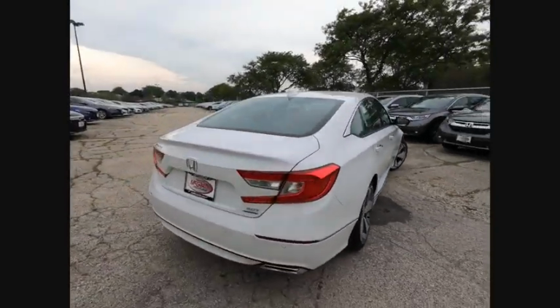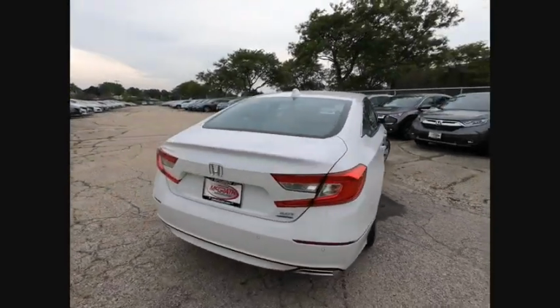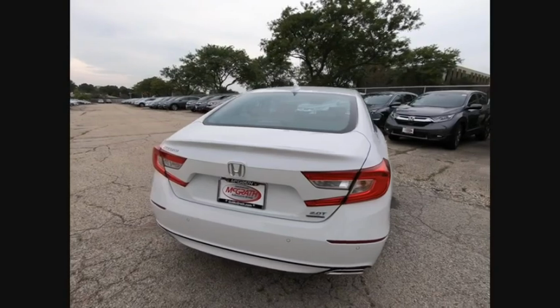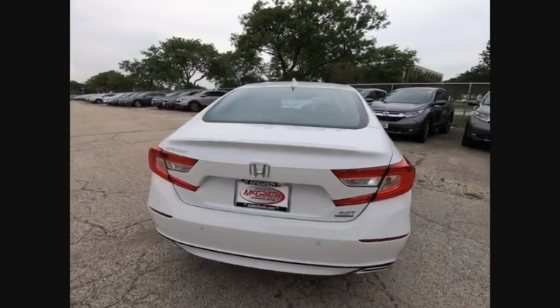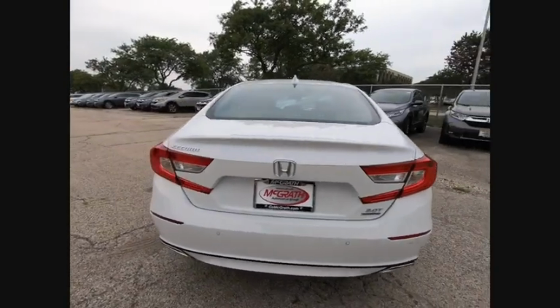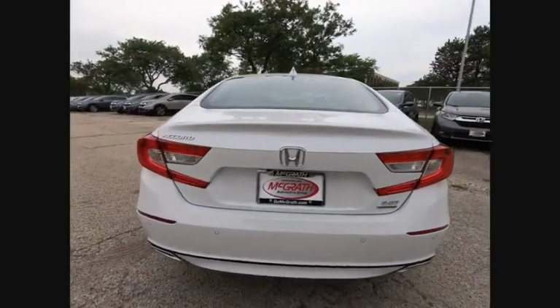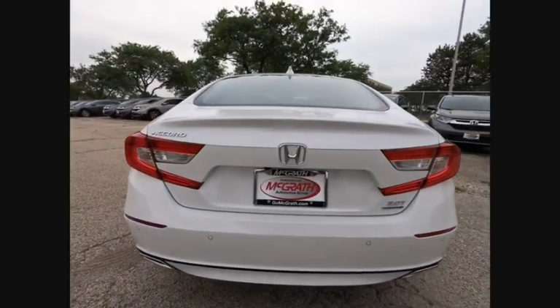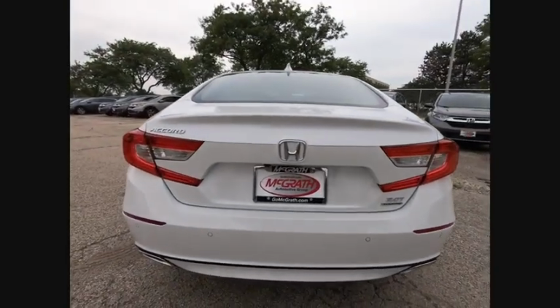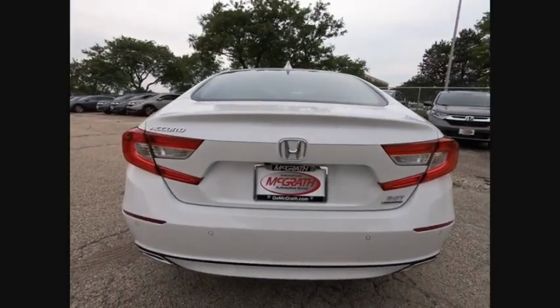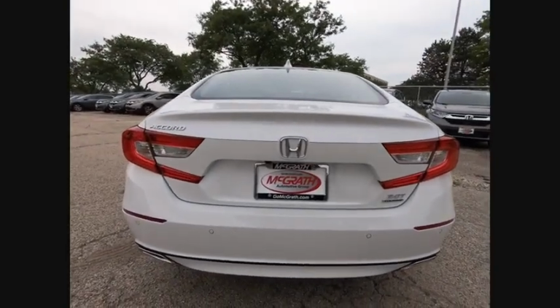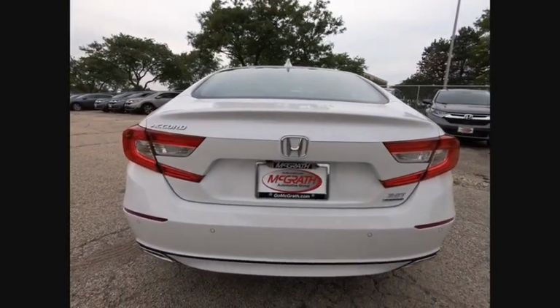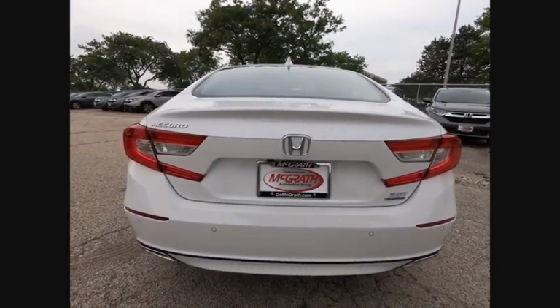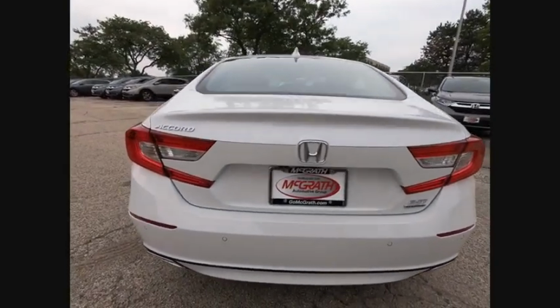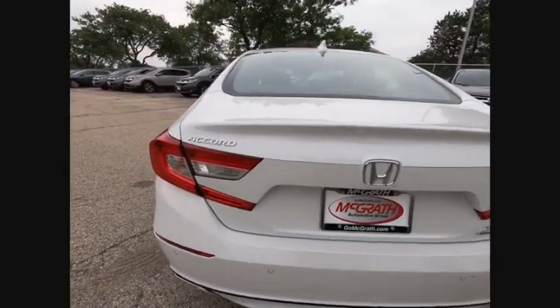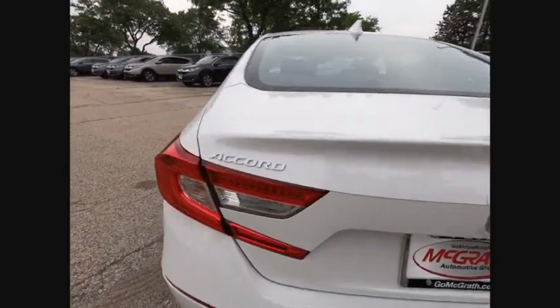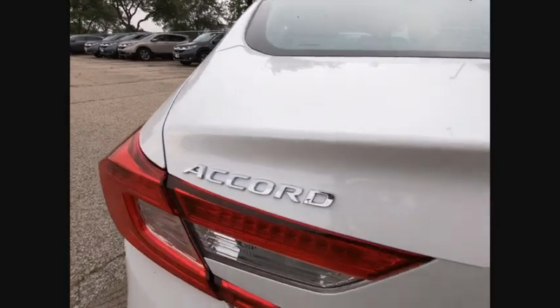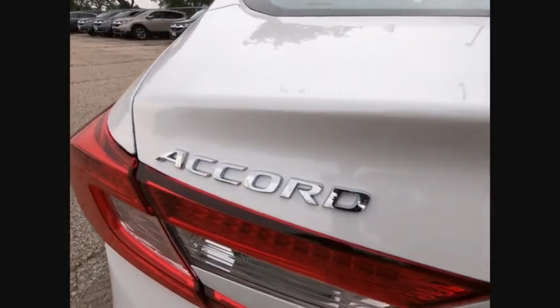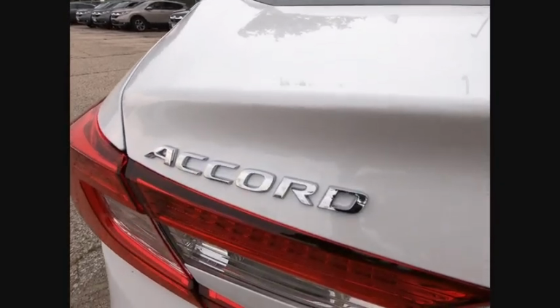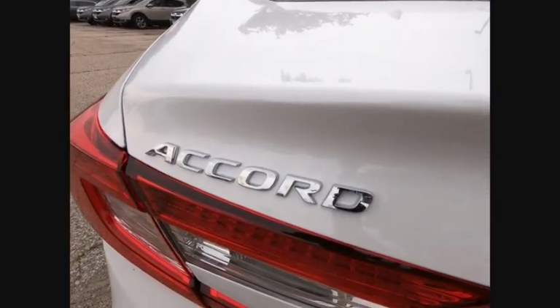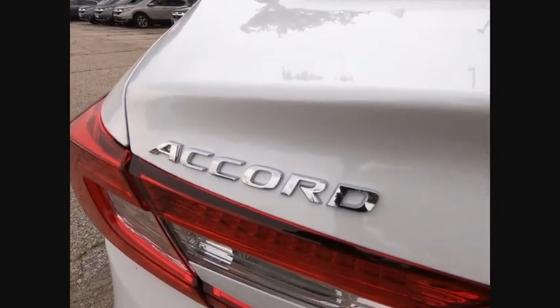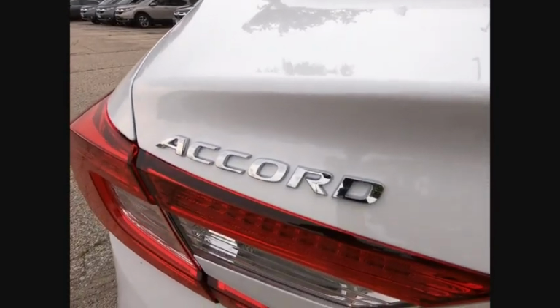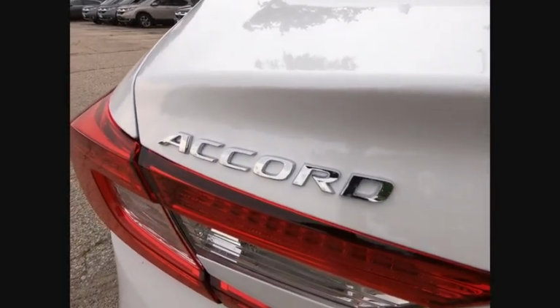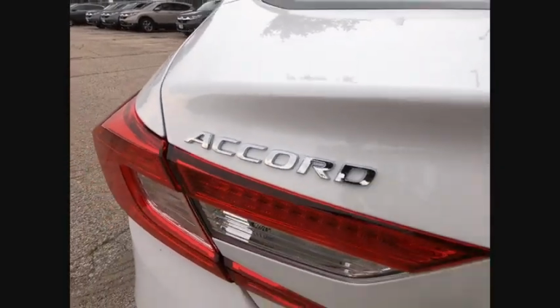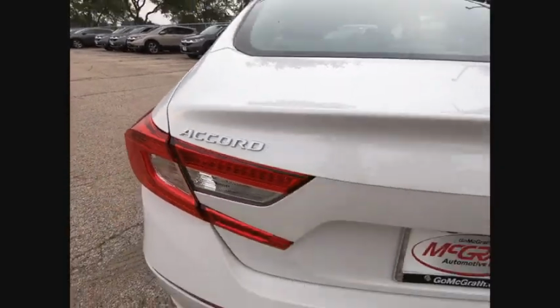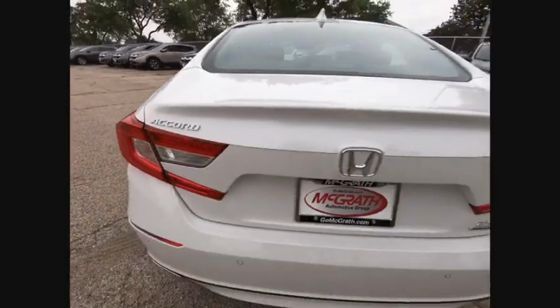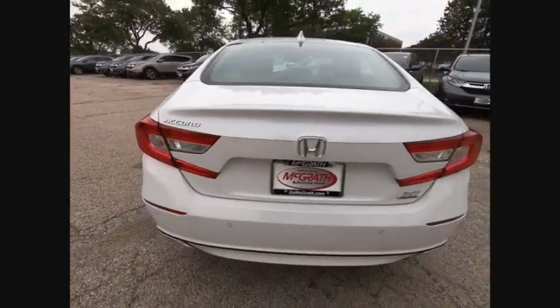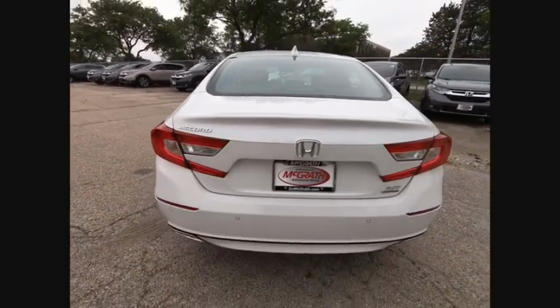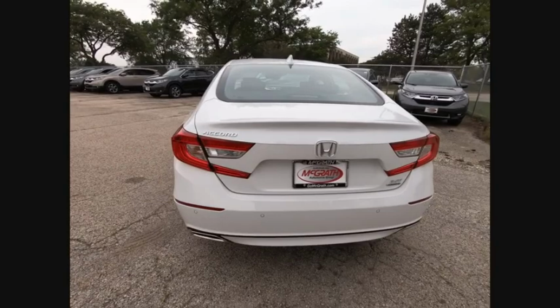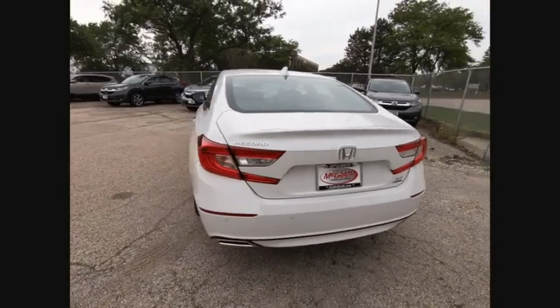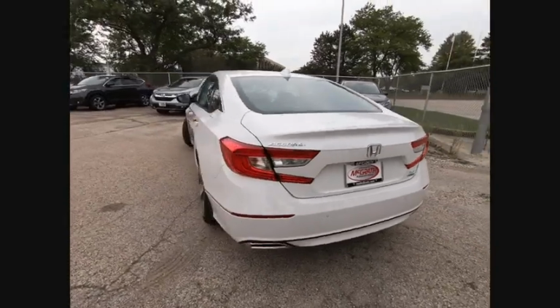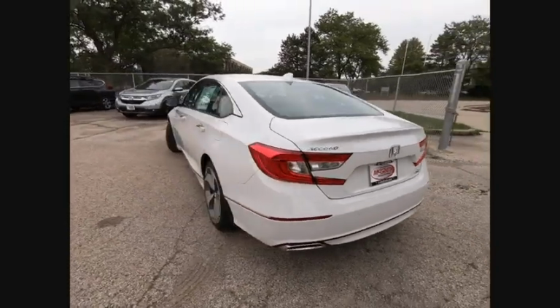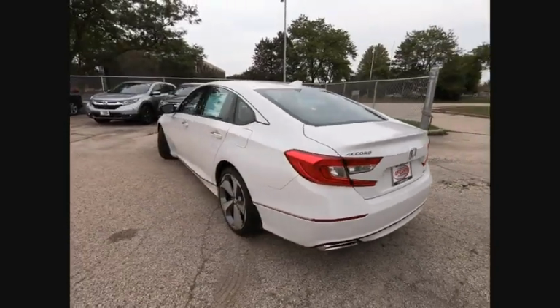Turbocharged, blind spot monitor, heated mirrors, aluminum wheels, brake assist, traction control, stability control, daytime running lights, engine immobilizer, remote engine start.